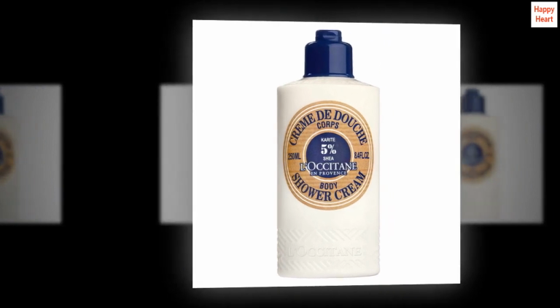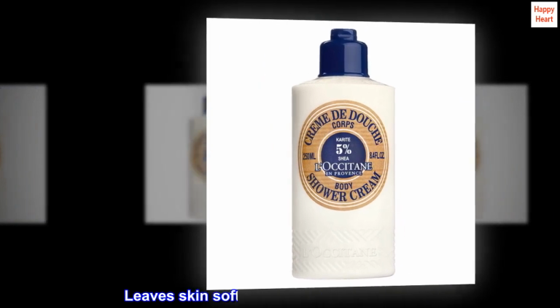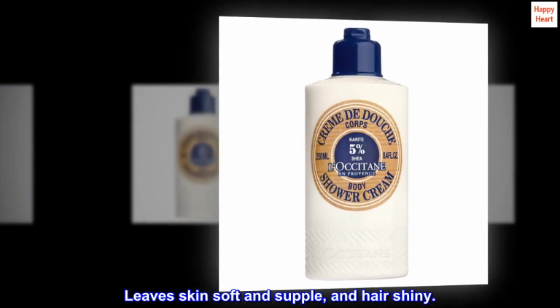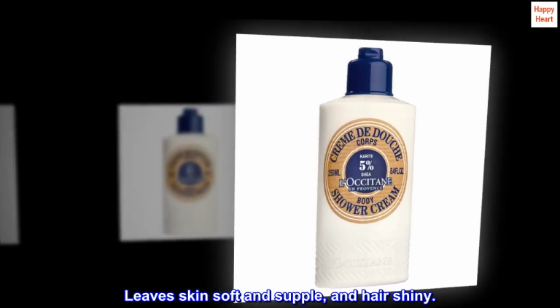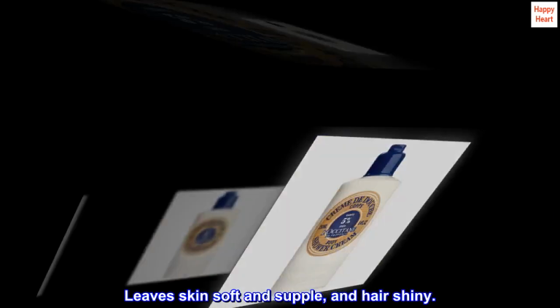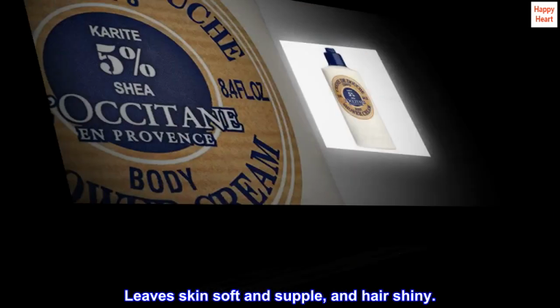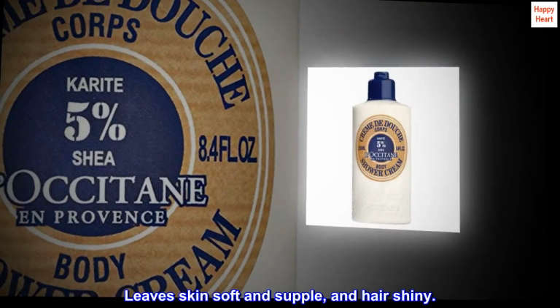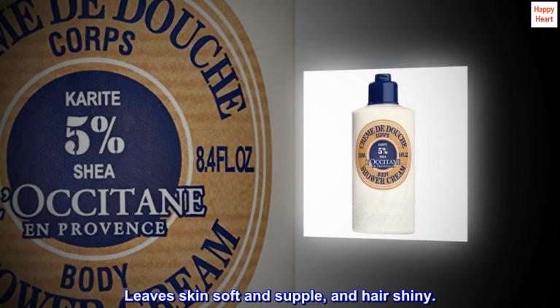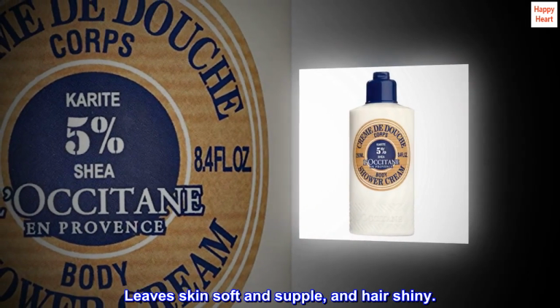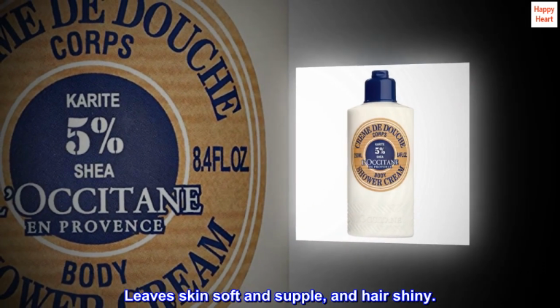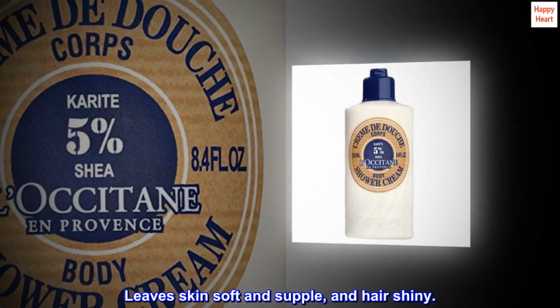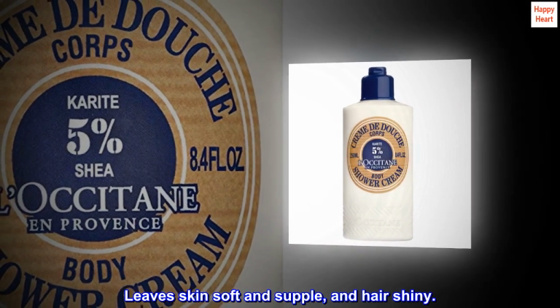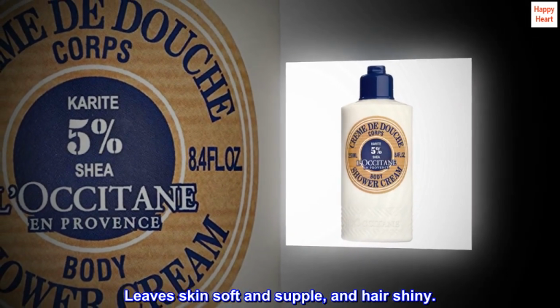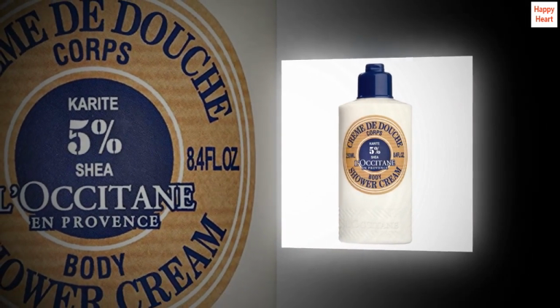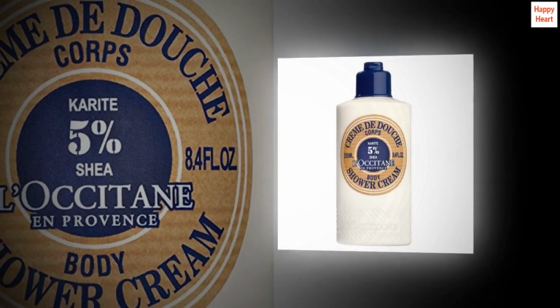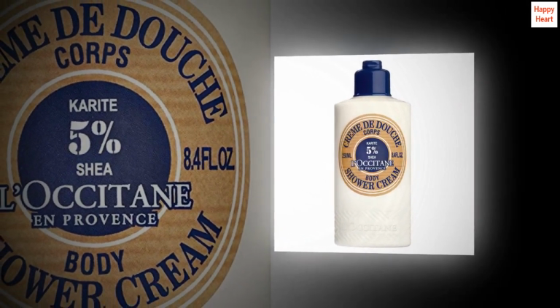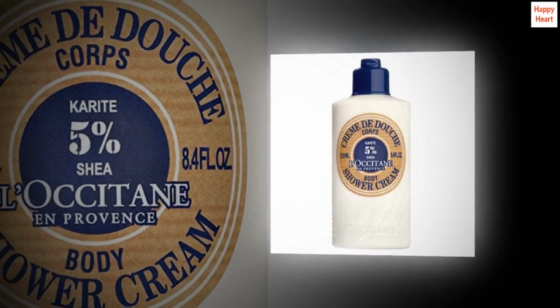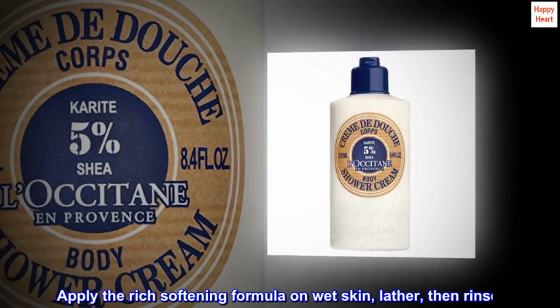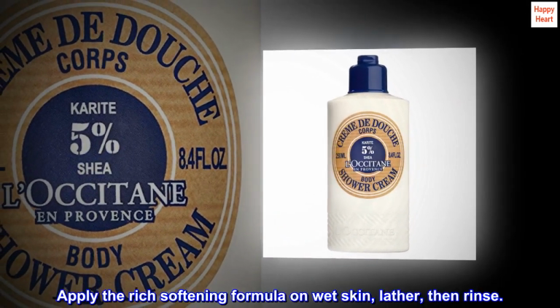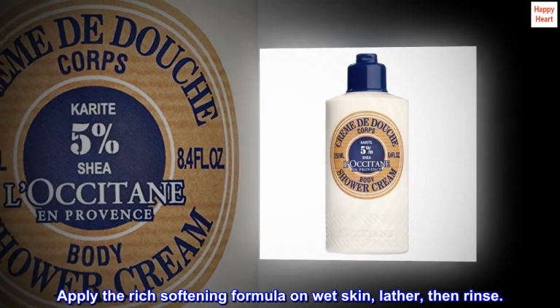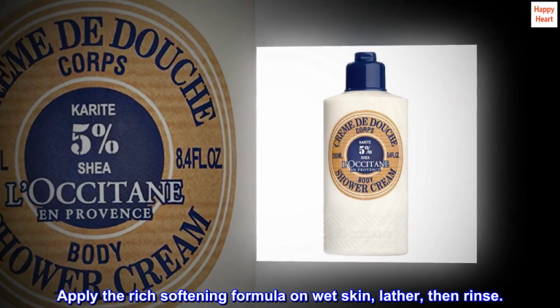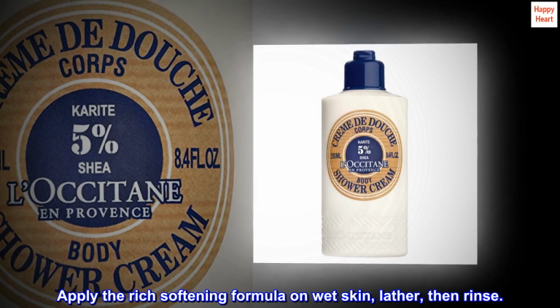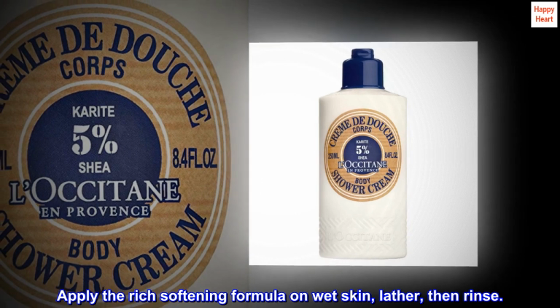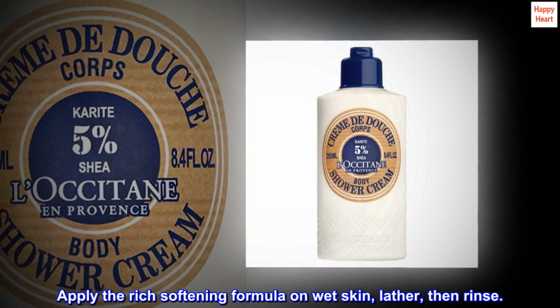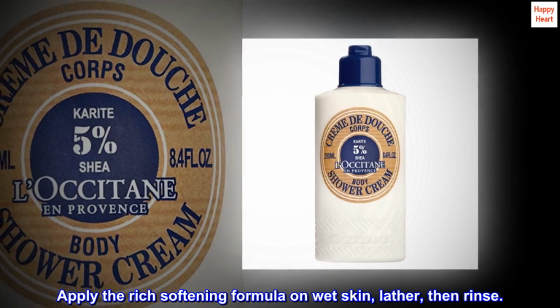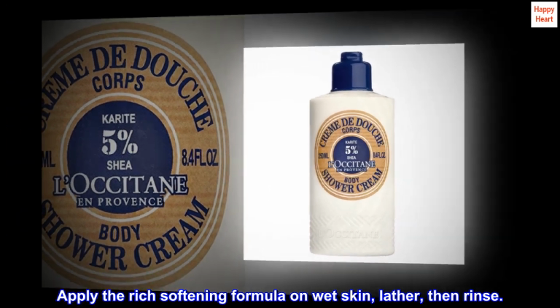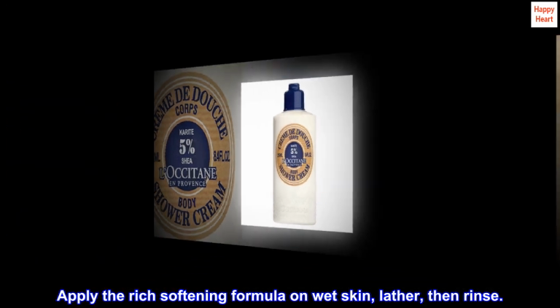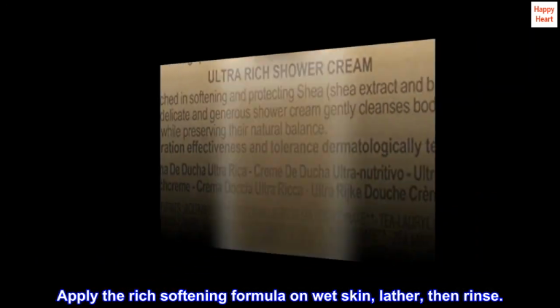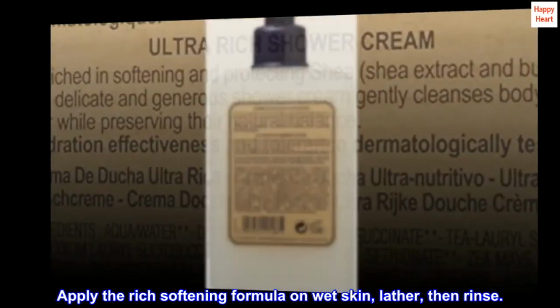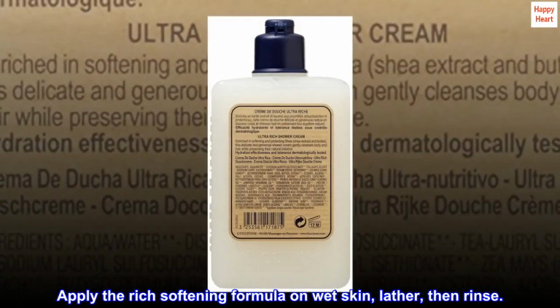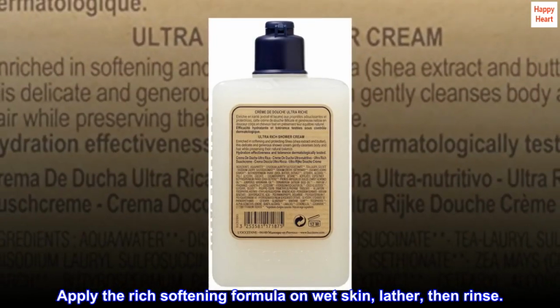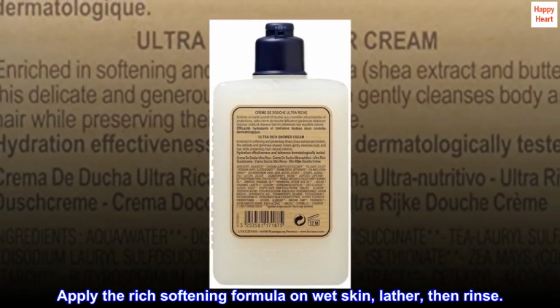Leaves skin soft and supple, and hair shiny. Apply the rich softening formula on wet skin, lather, then rinse.